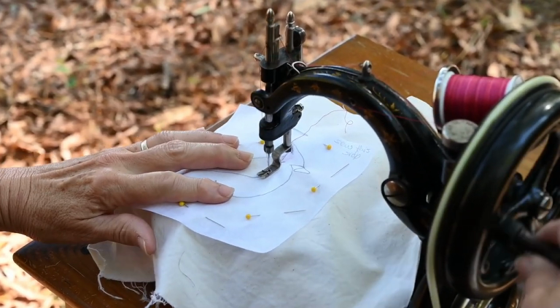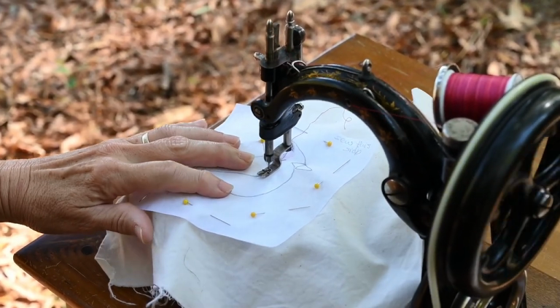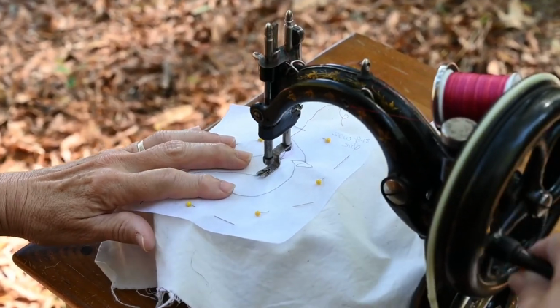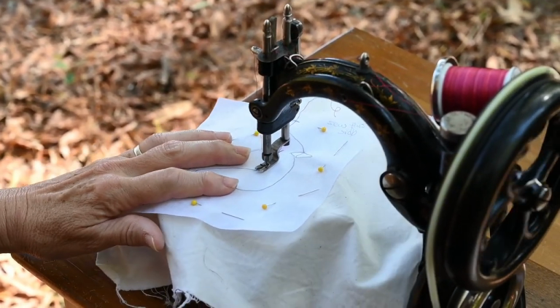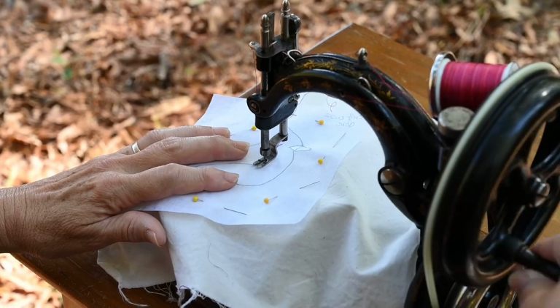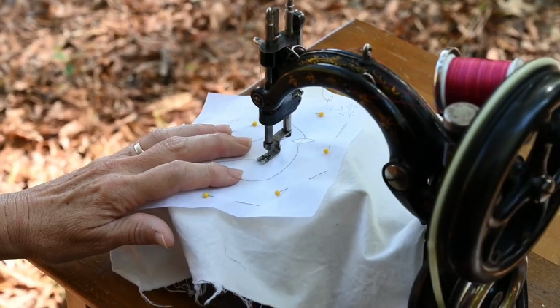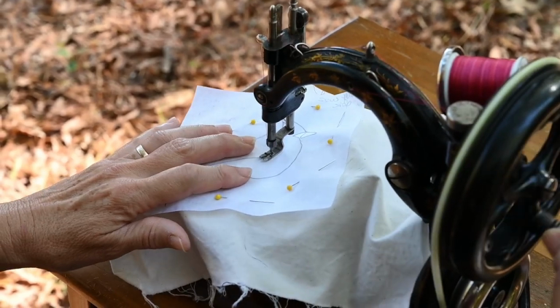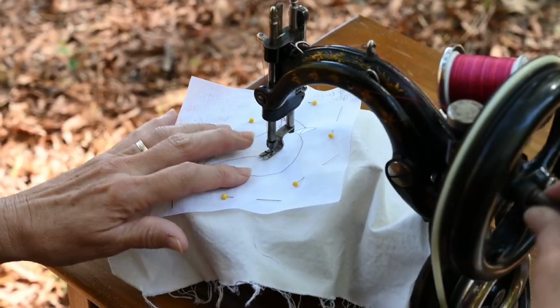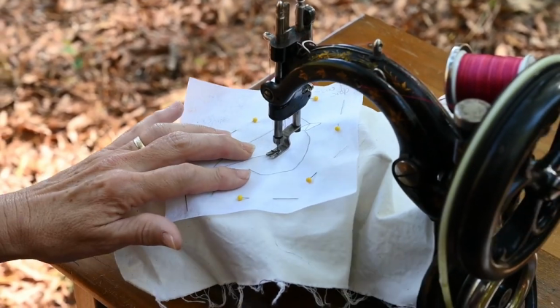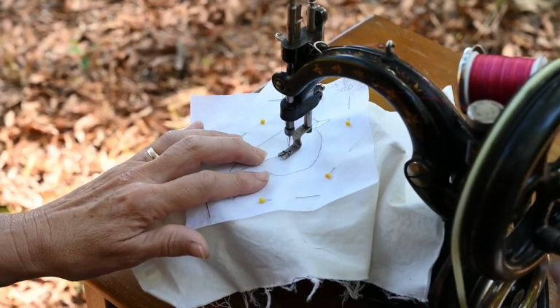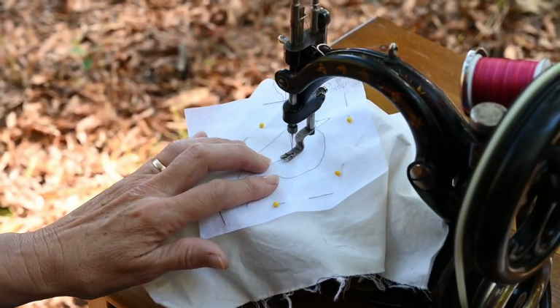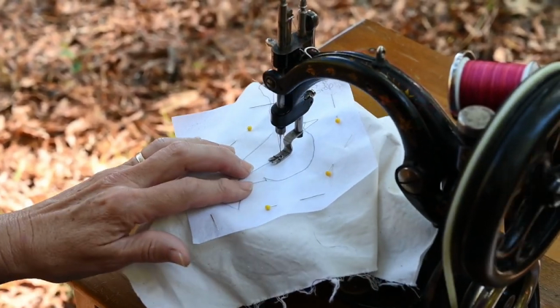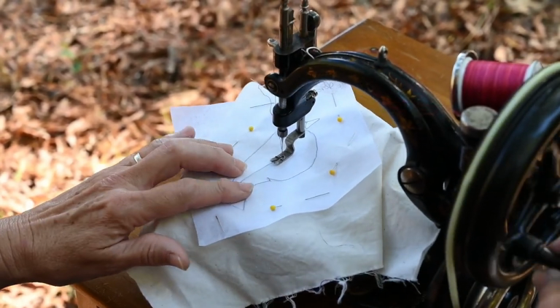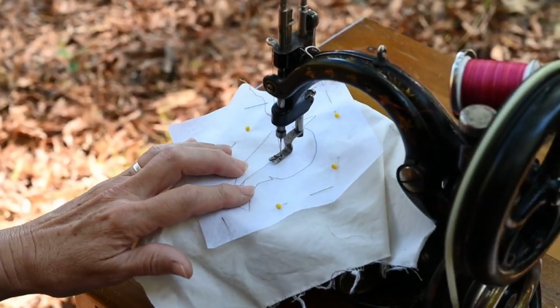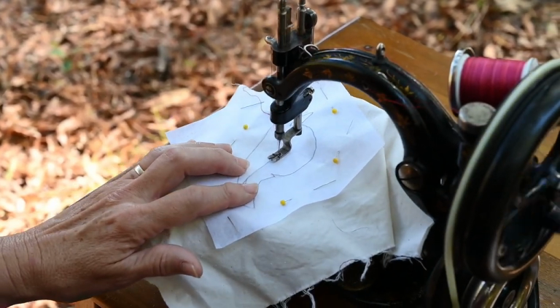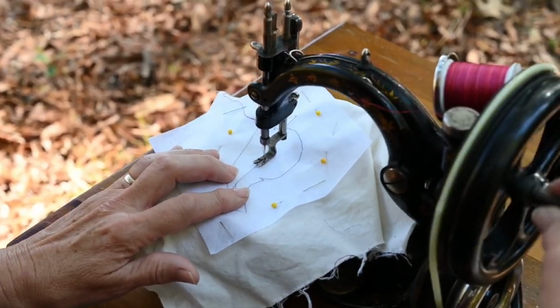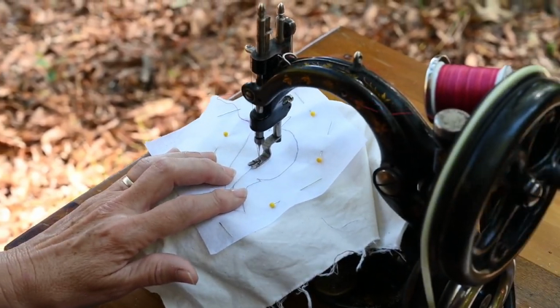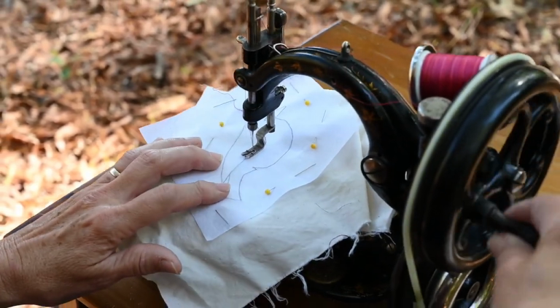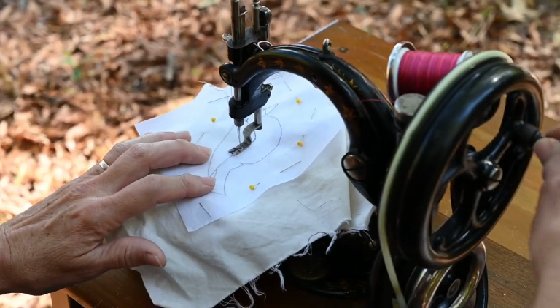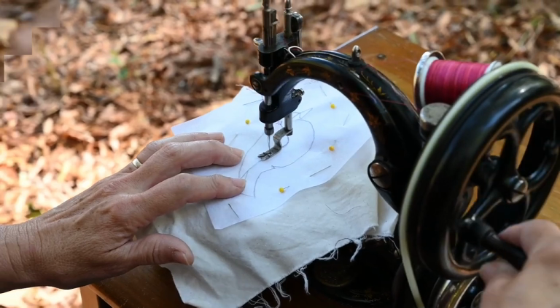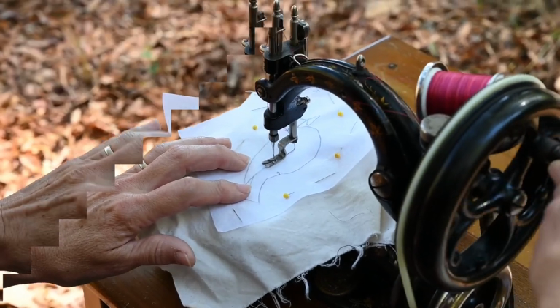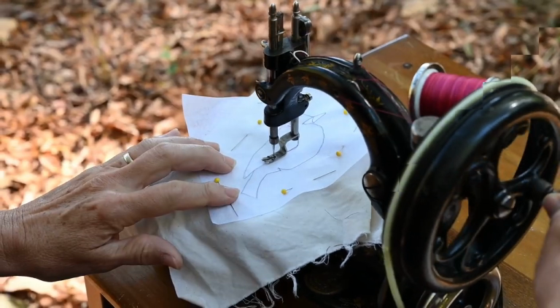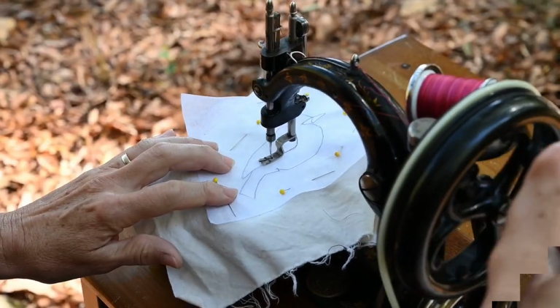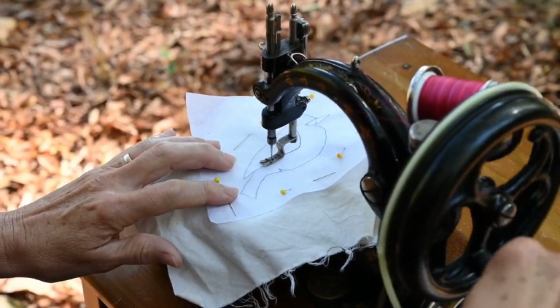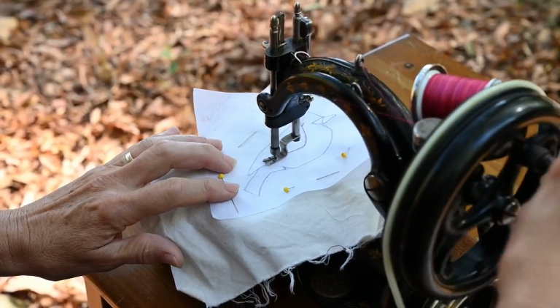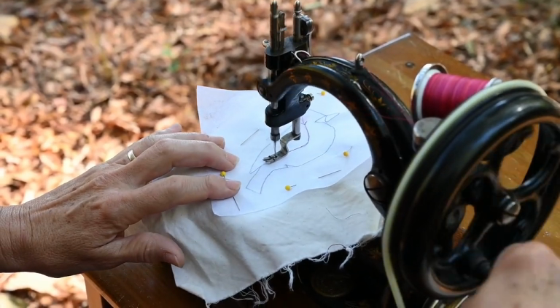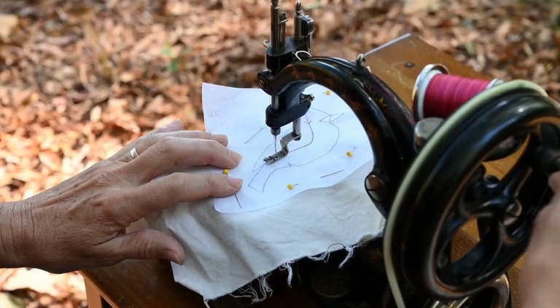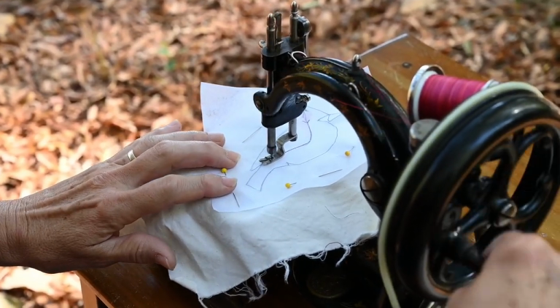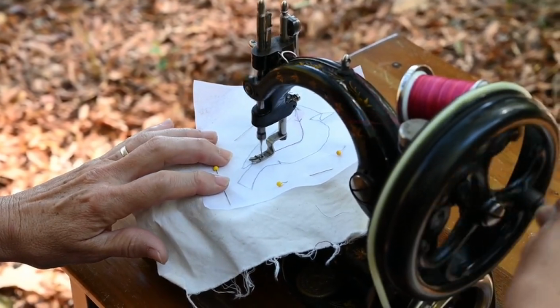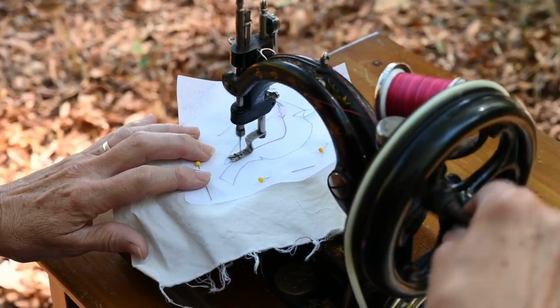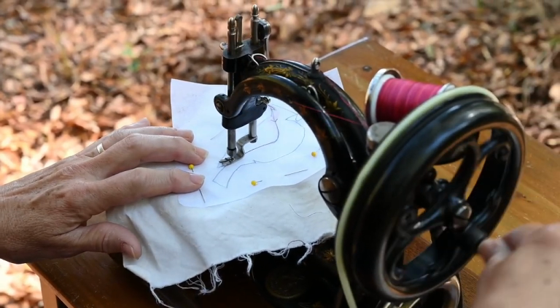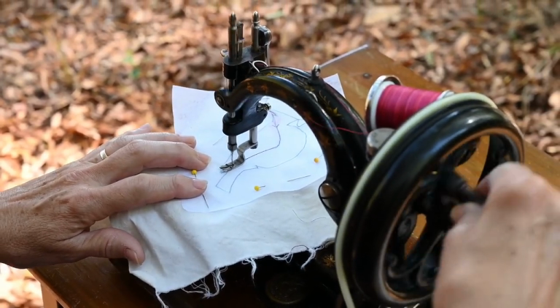This machine has a treadle cabinet for it, but I find I really enjoy the control I get out of hand cranking it. When you're going down a straight line or a gentle curve you can kind of pick up the speed.